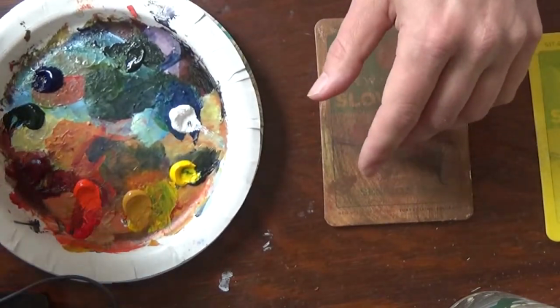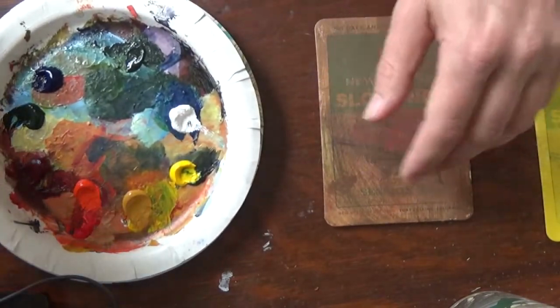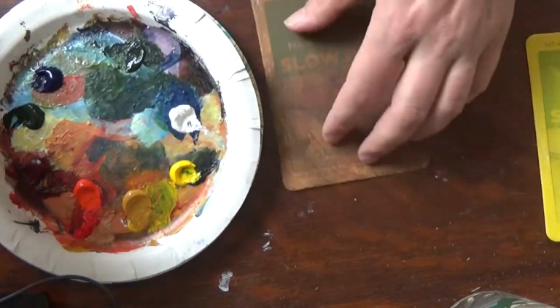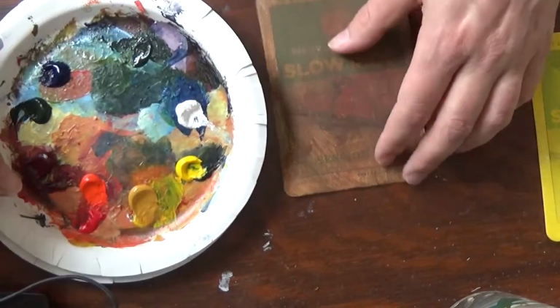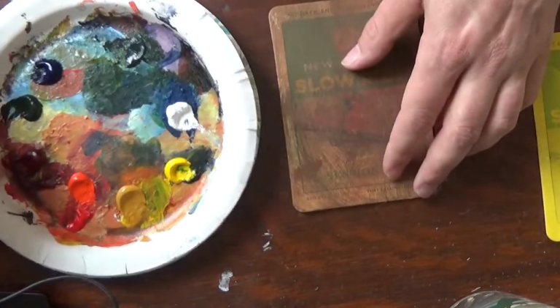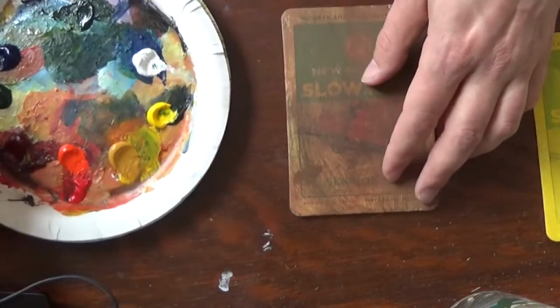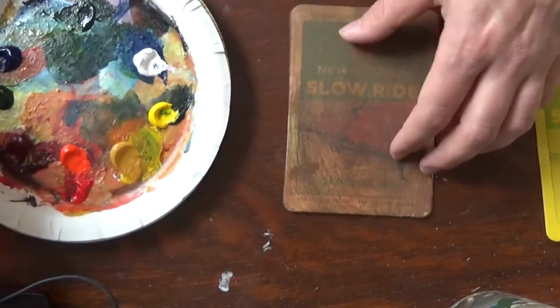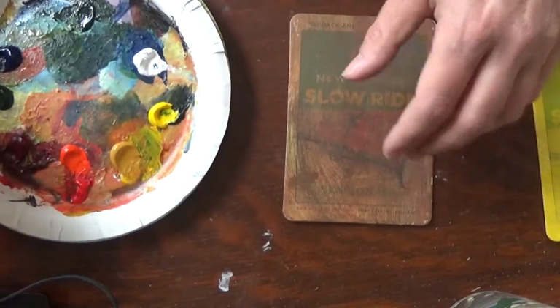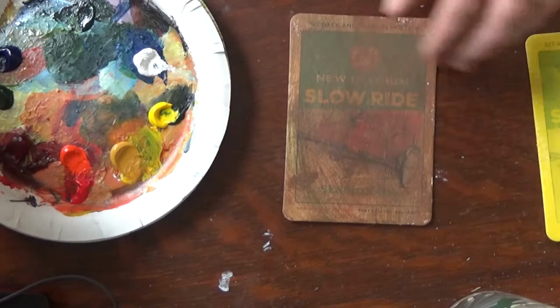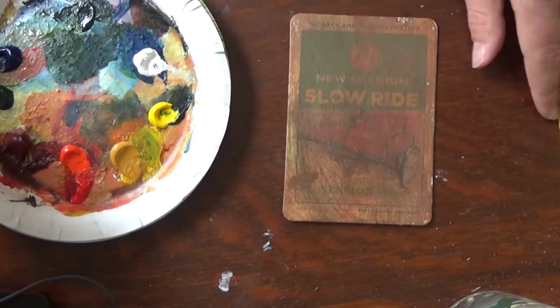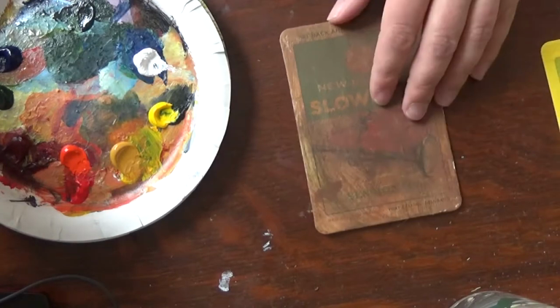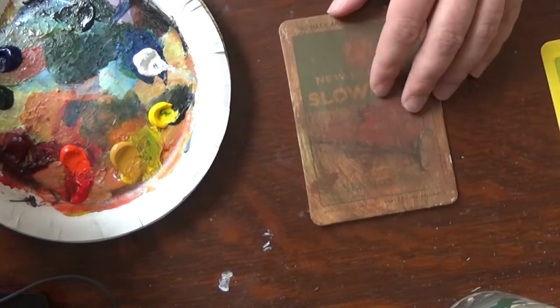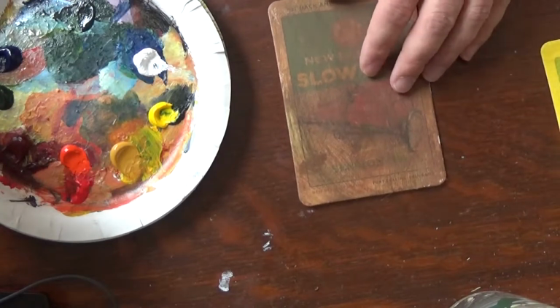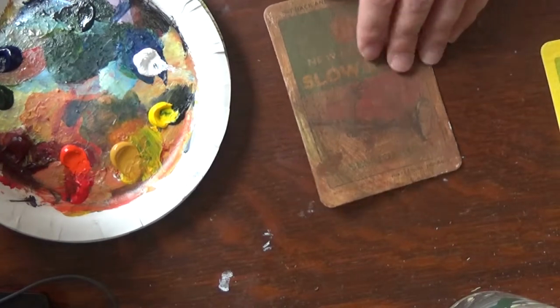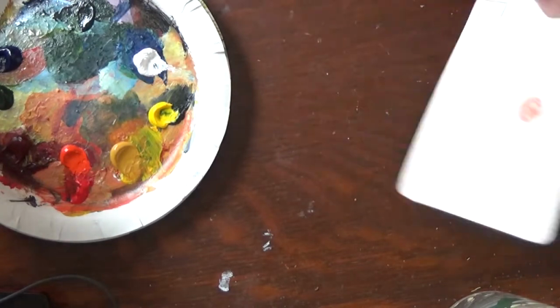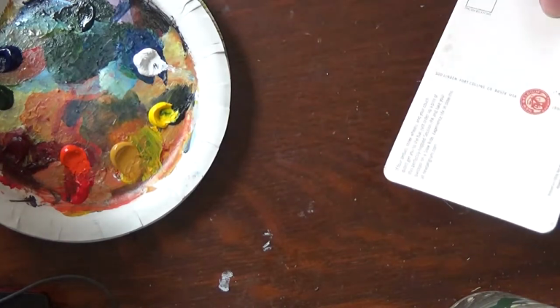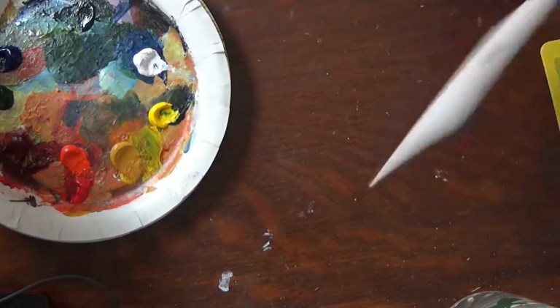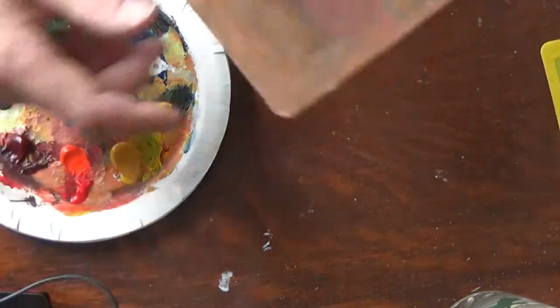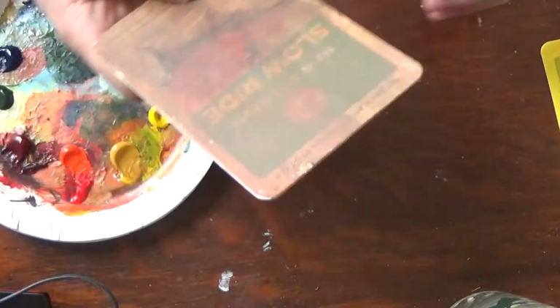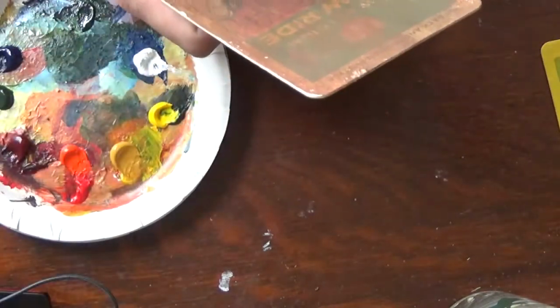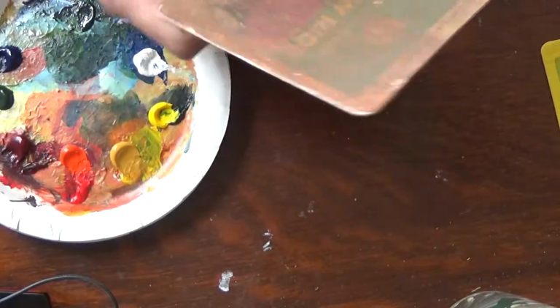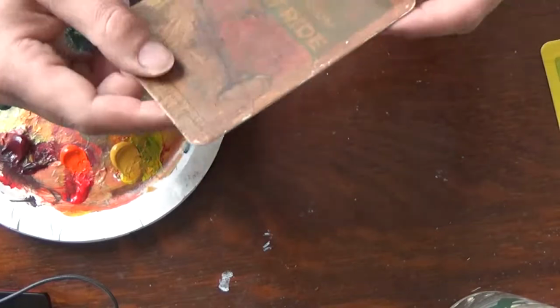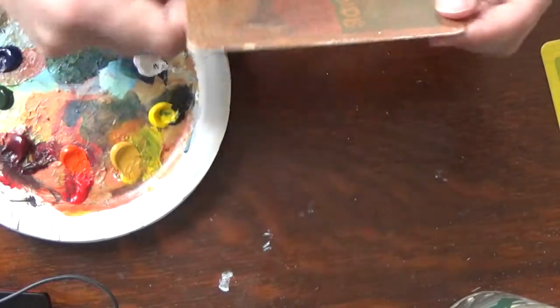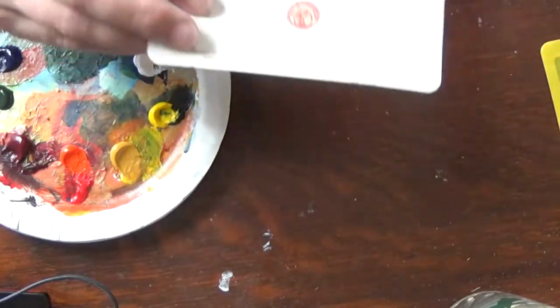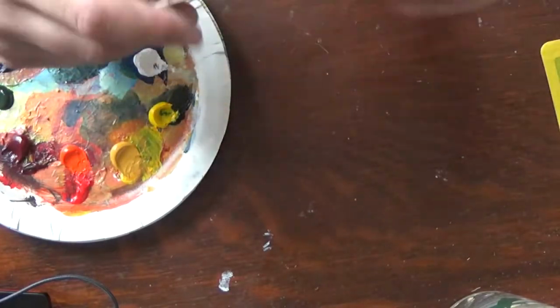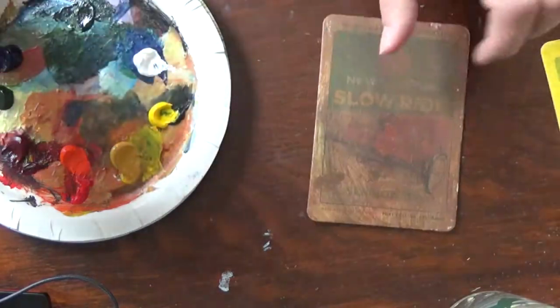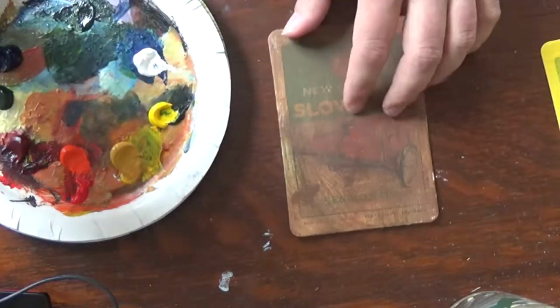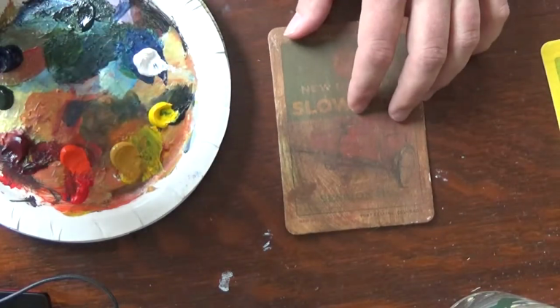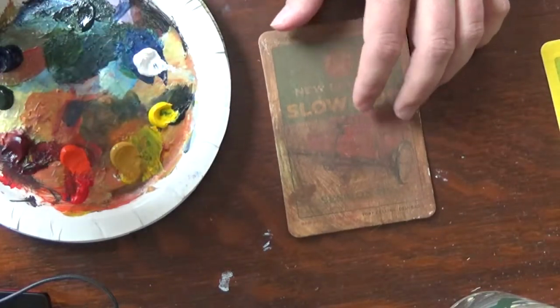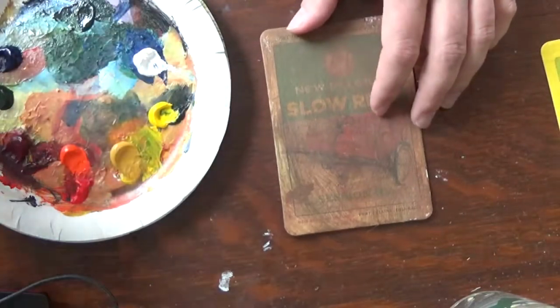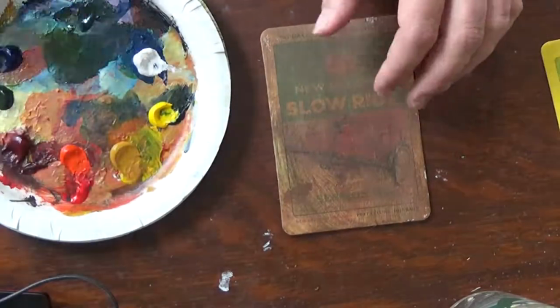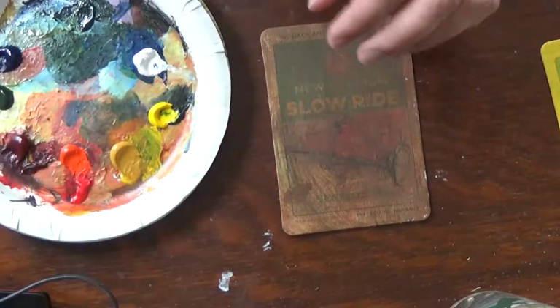I'm going to use an array of small brushes because I'm painting small today. This will be a coaster painting — this is a New Belgian Slow Rider coaster. I have a billion of these, I swear to god.